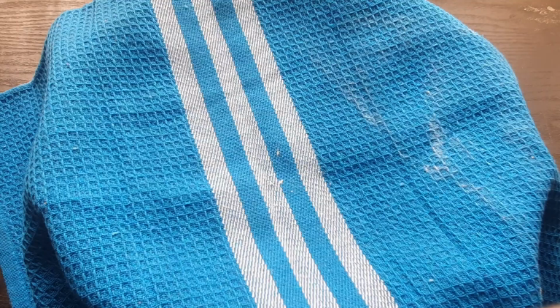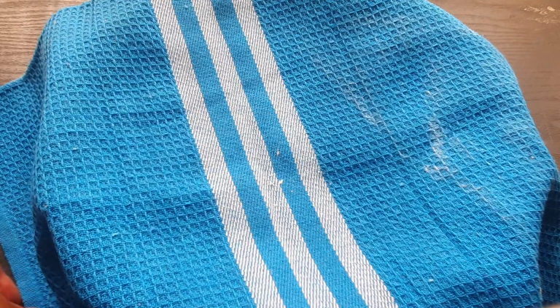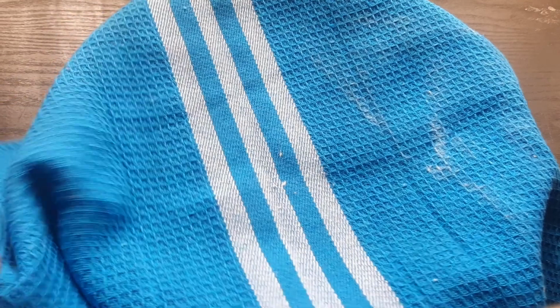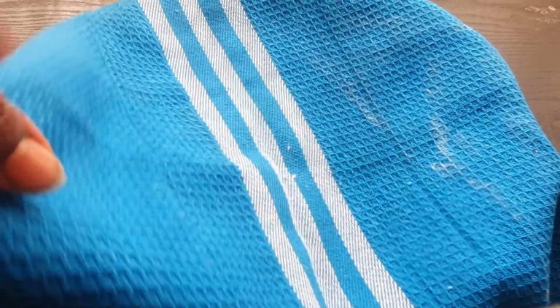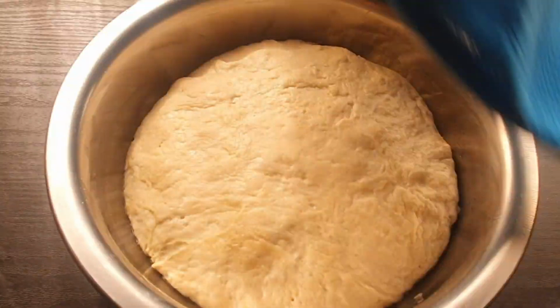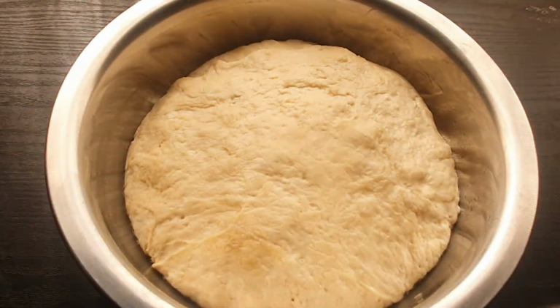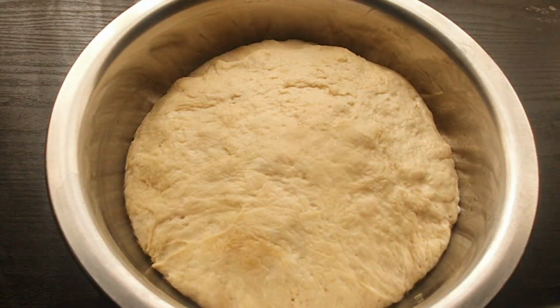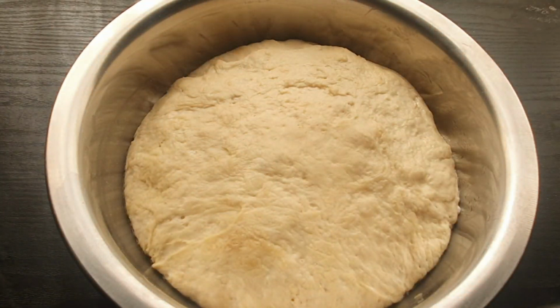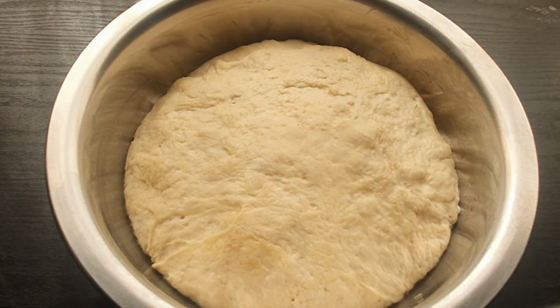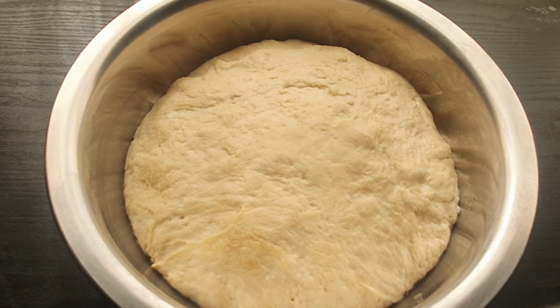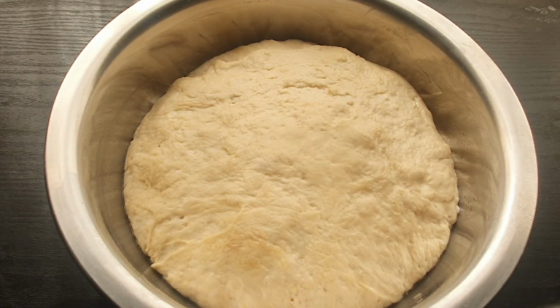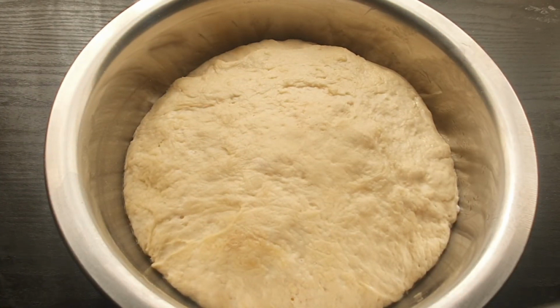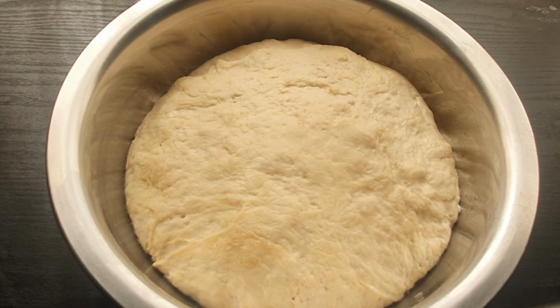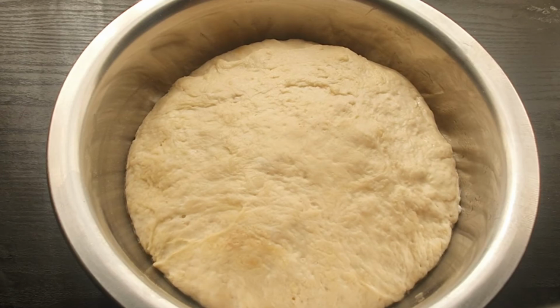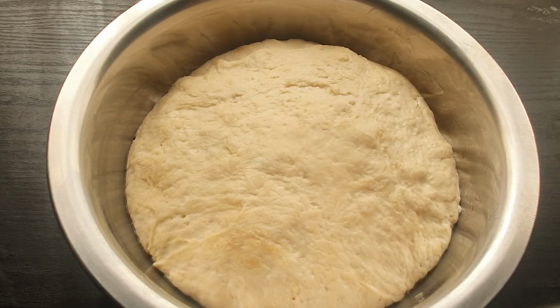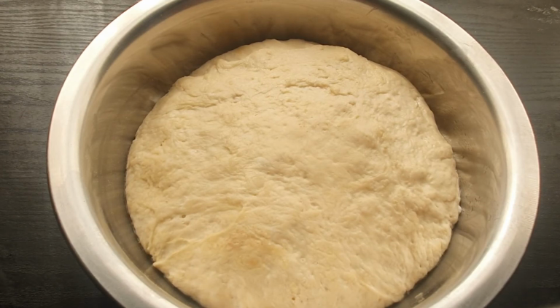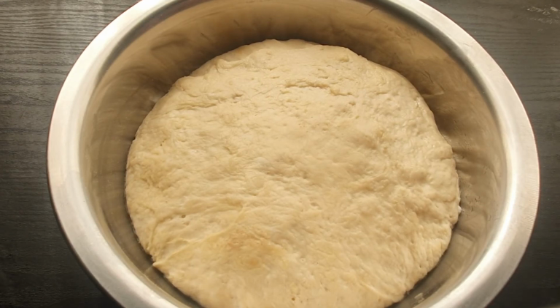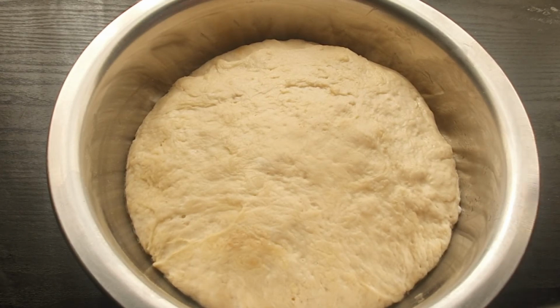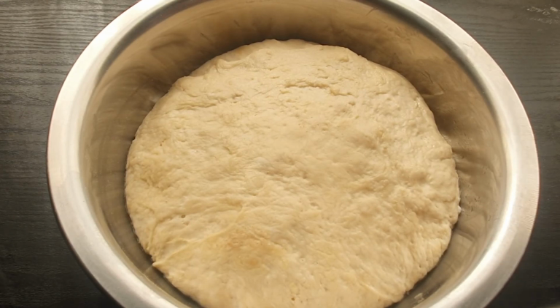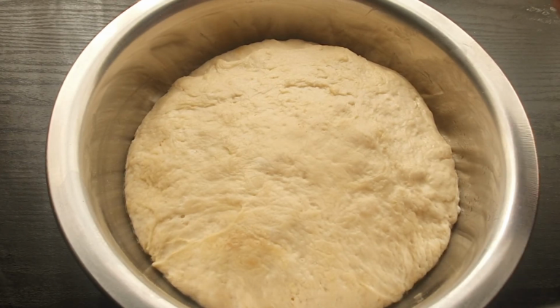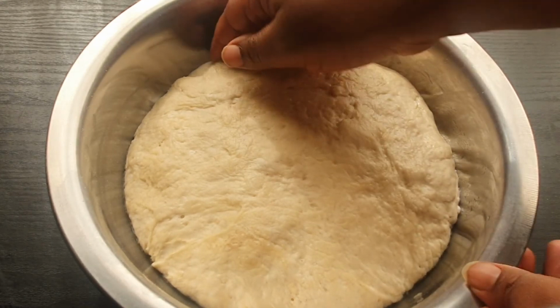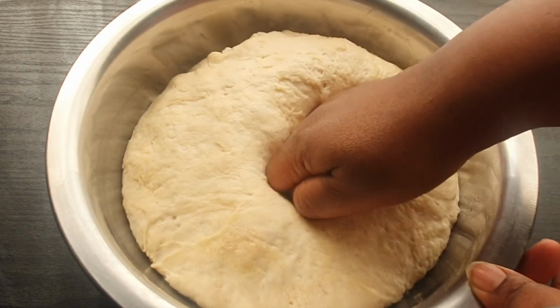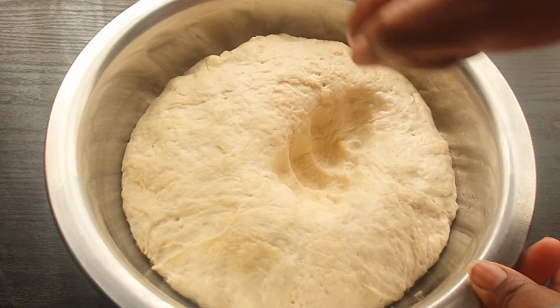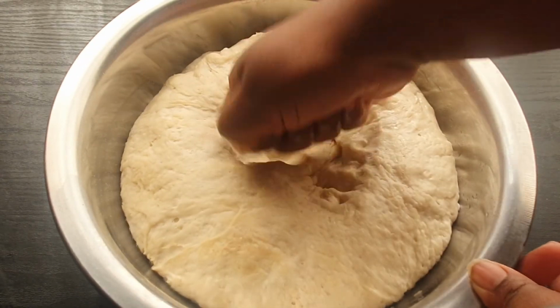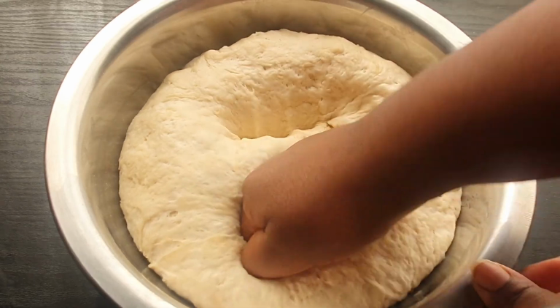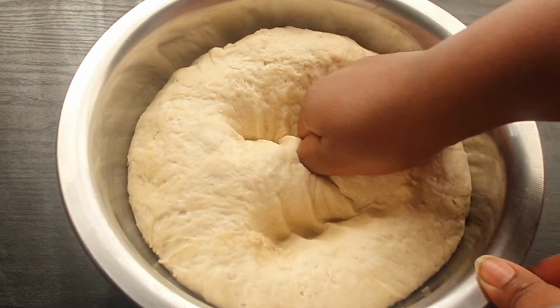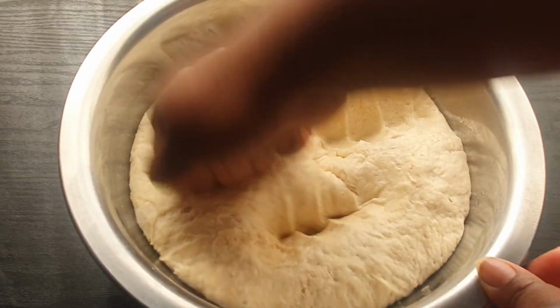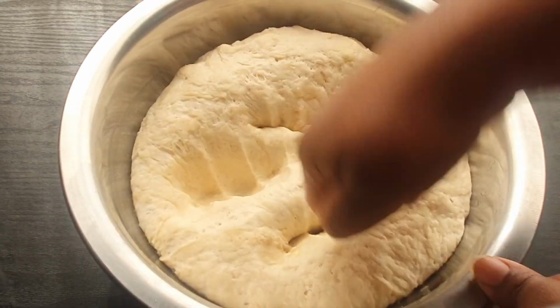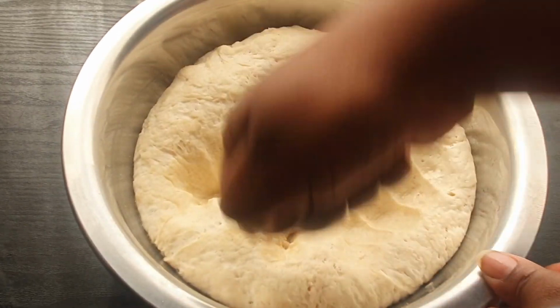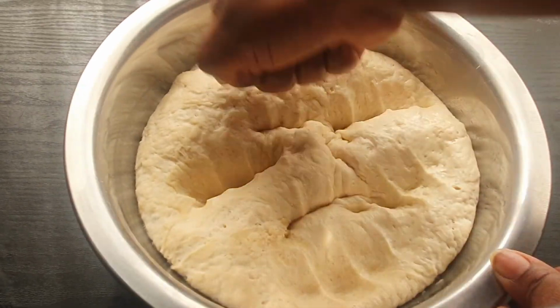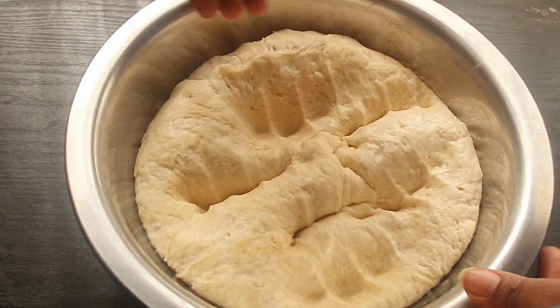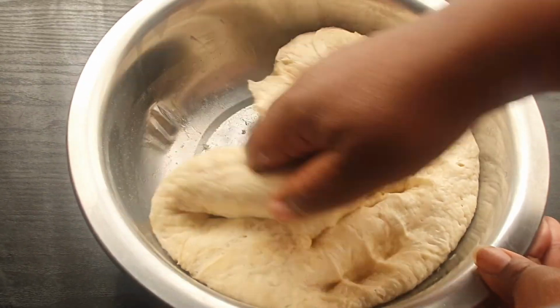Okay guys, so it's been one hour and our dough has risen — it has doubled up in size. So we're just going to remove the air from the dough.